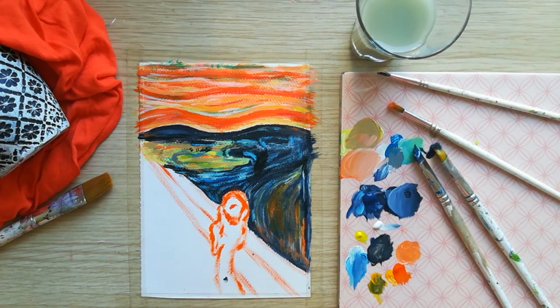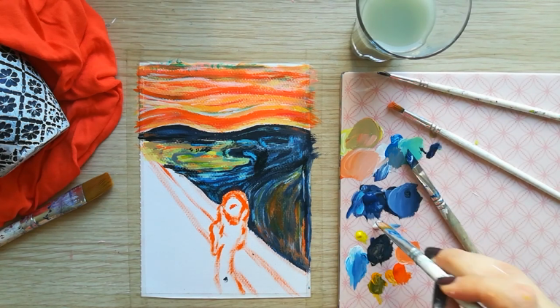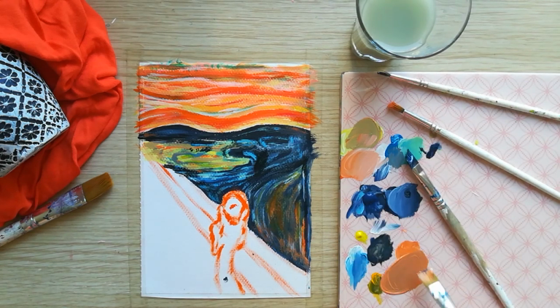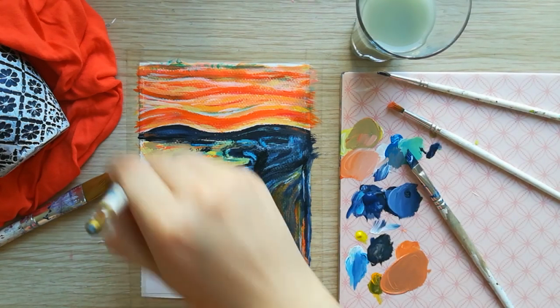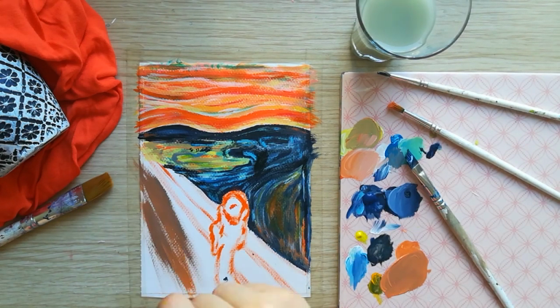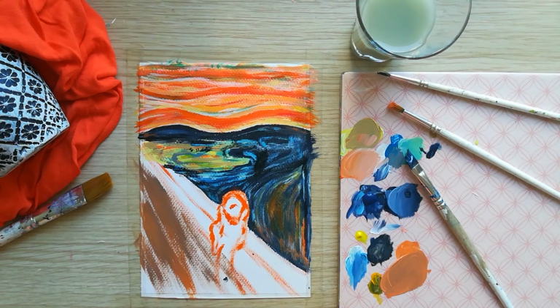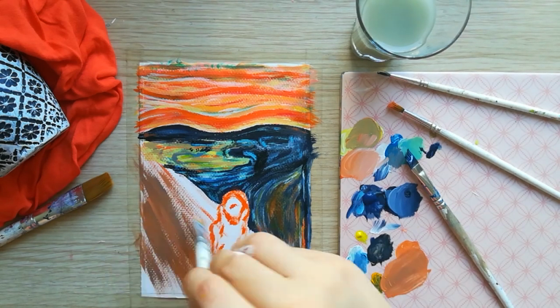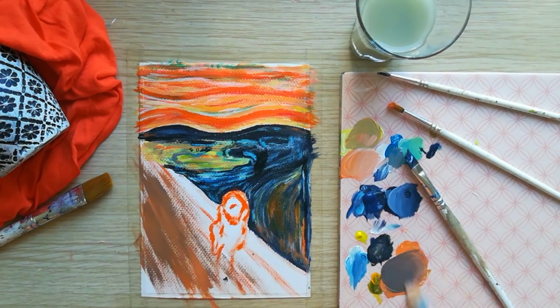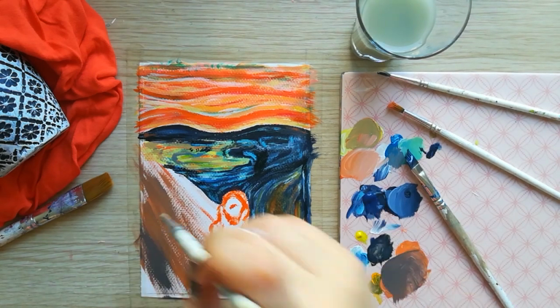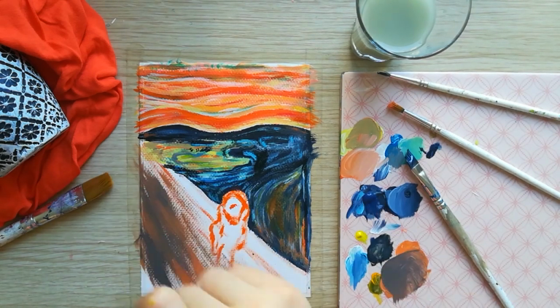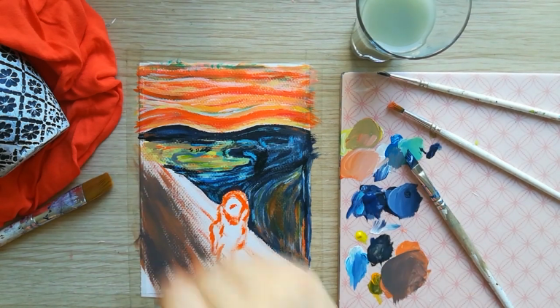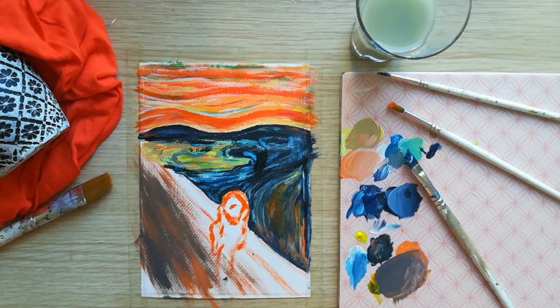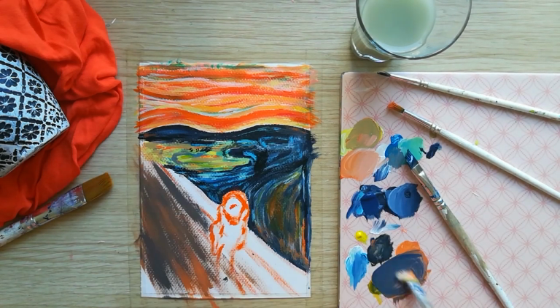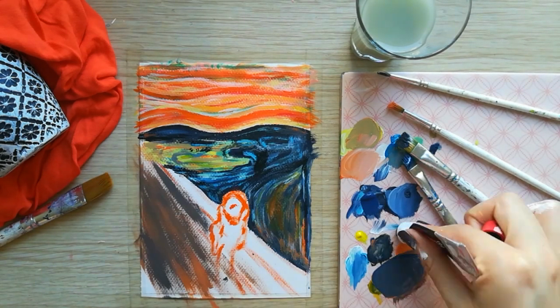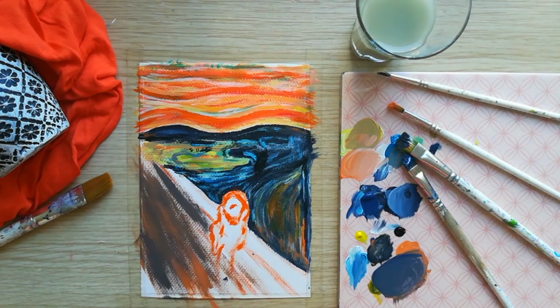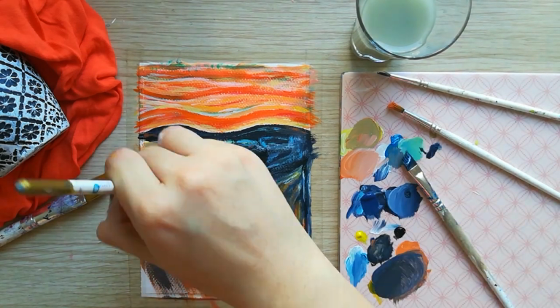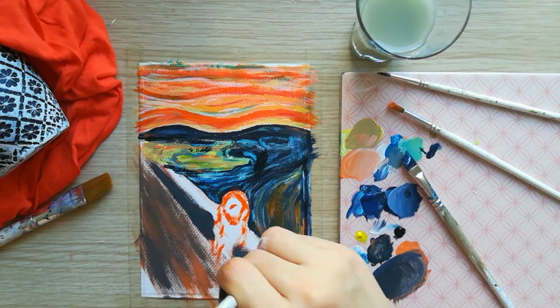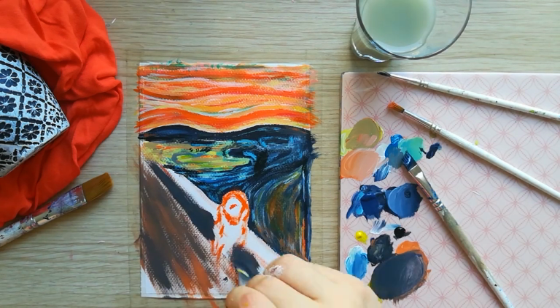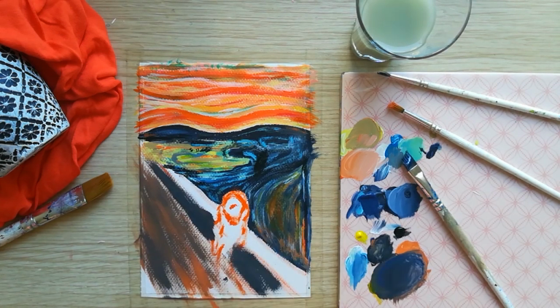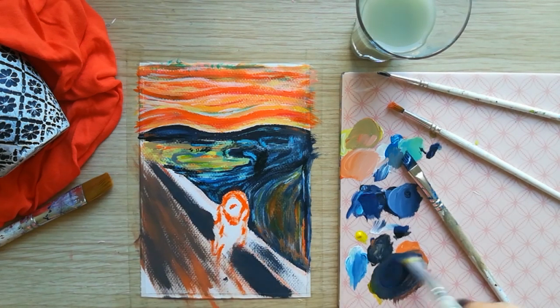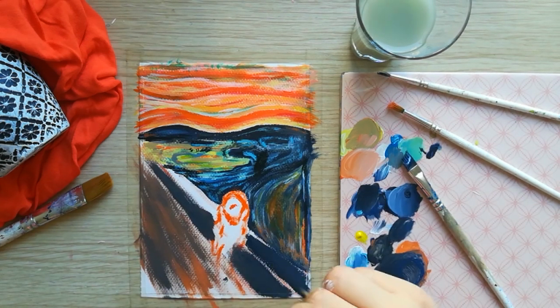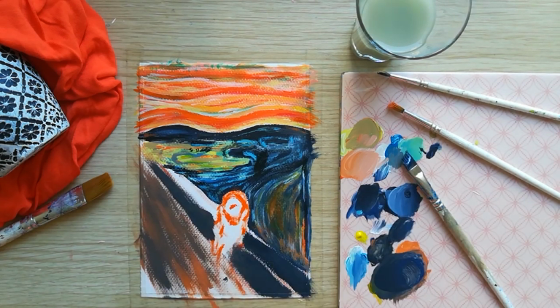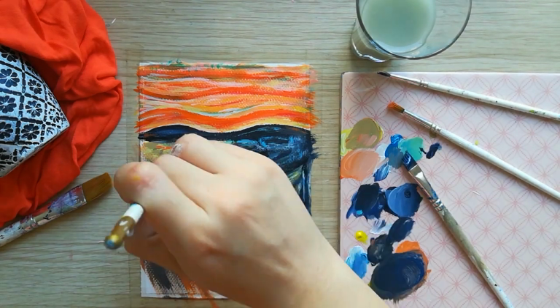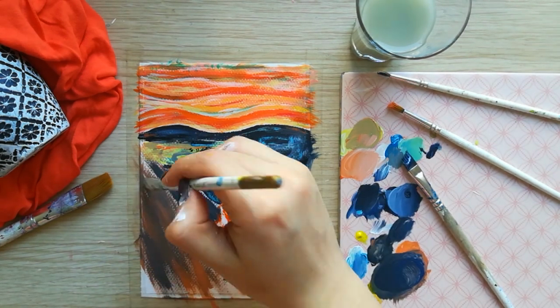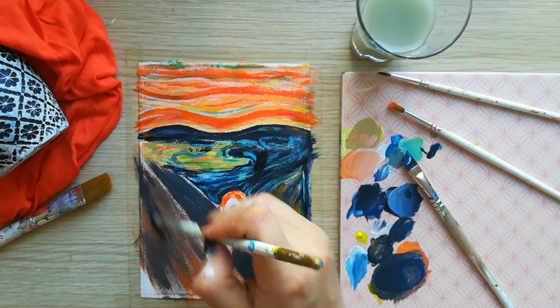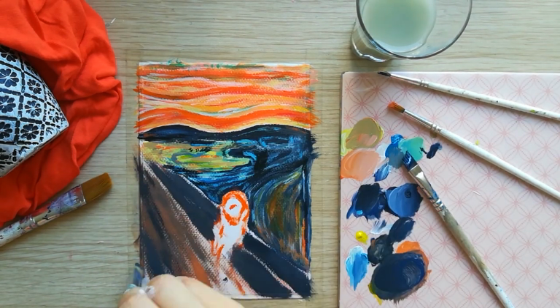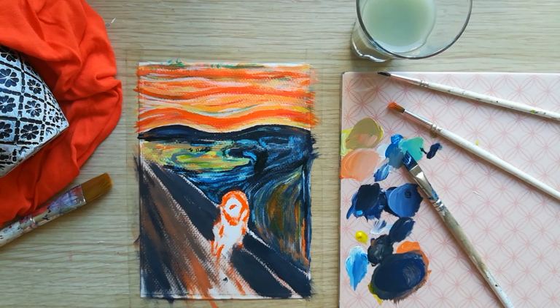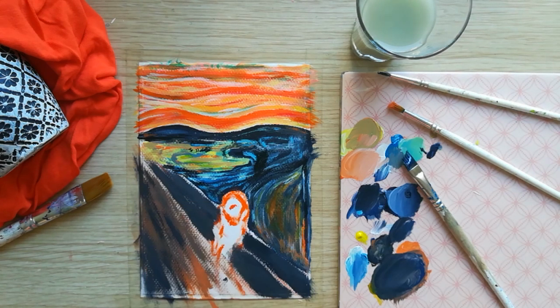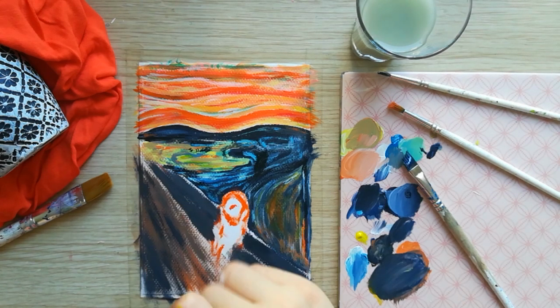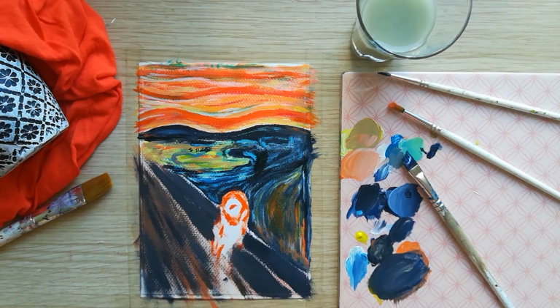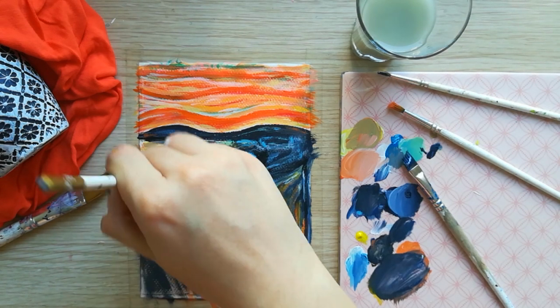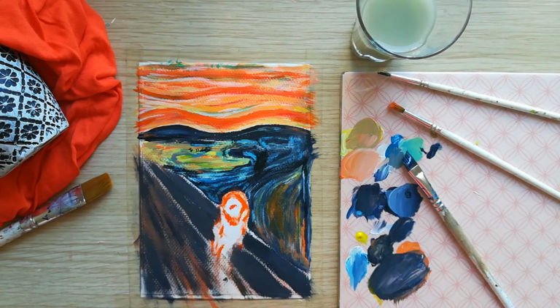Moving to the part where our figure is standing, I will hold my brush slightly flat to work in this area. This will create the coarse lines in the floor. I am using light orange and blue to form the base.